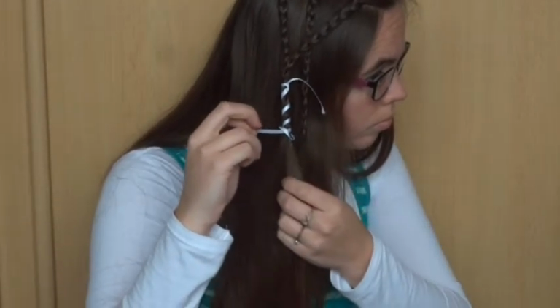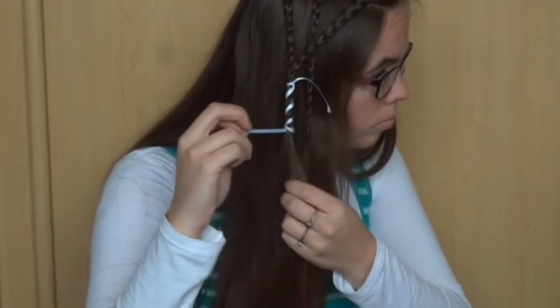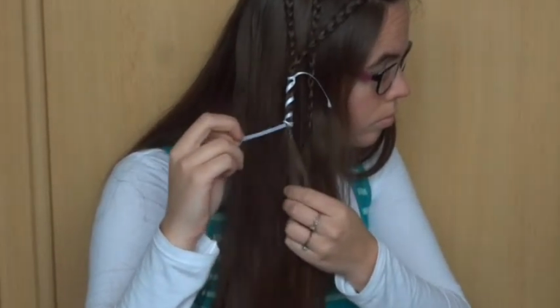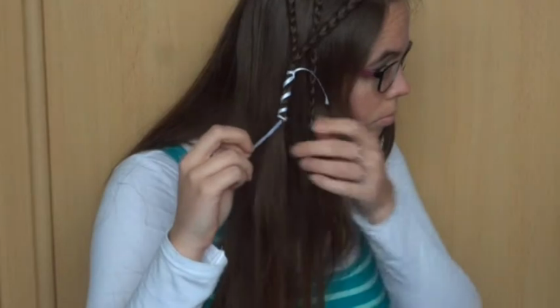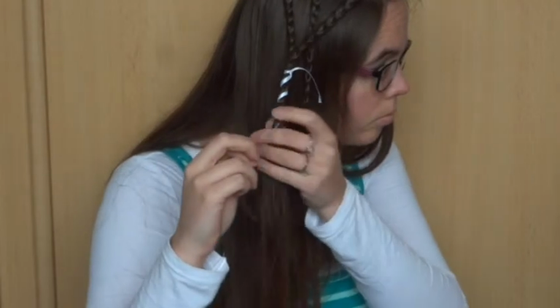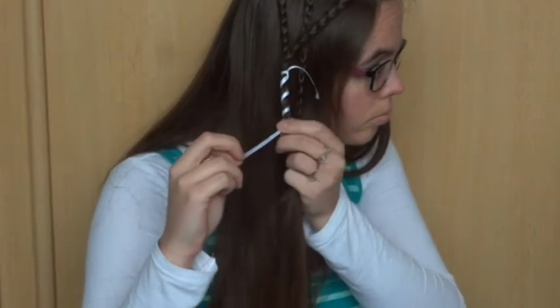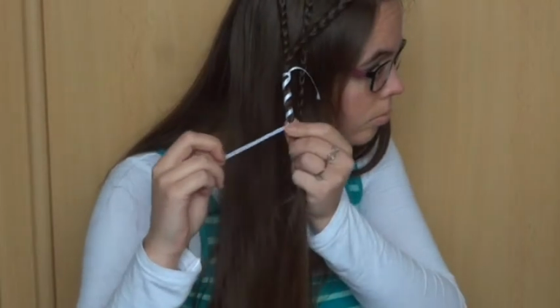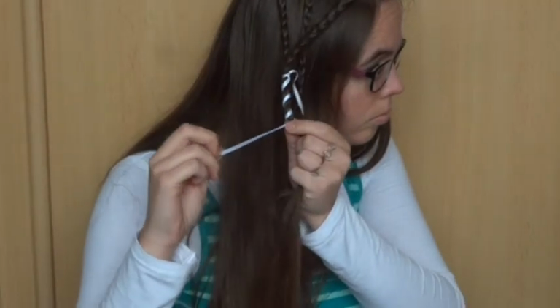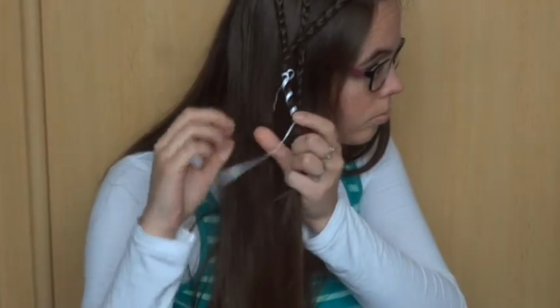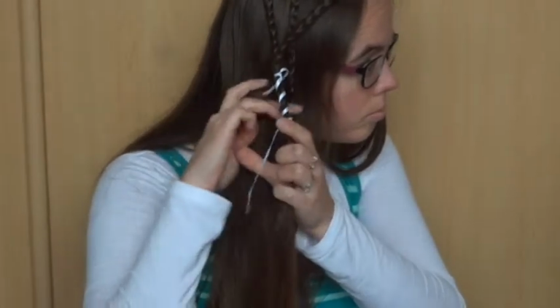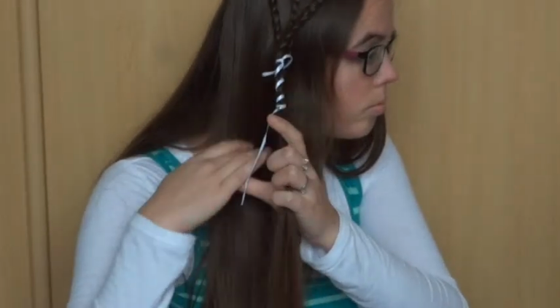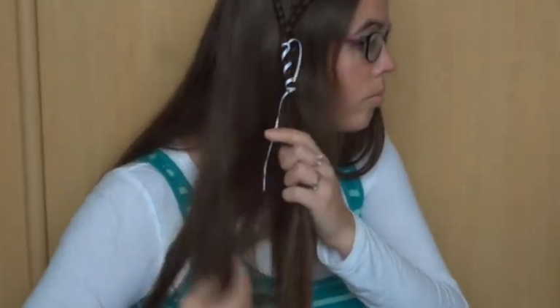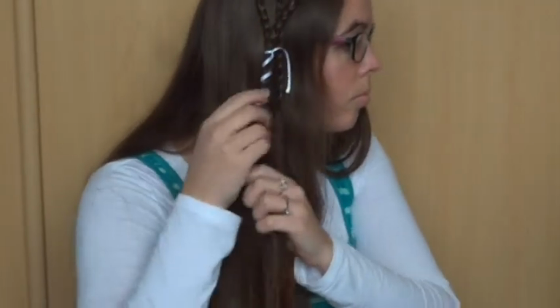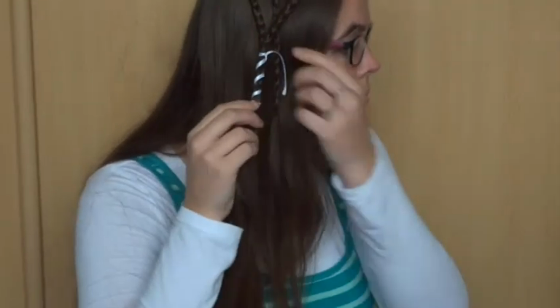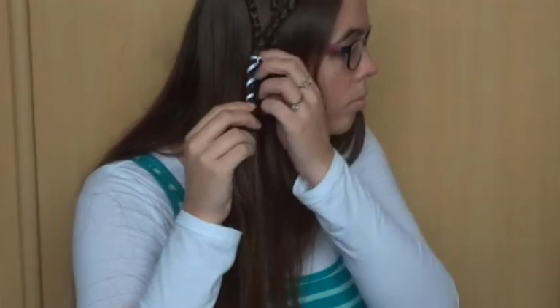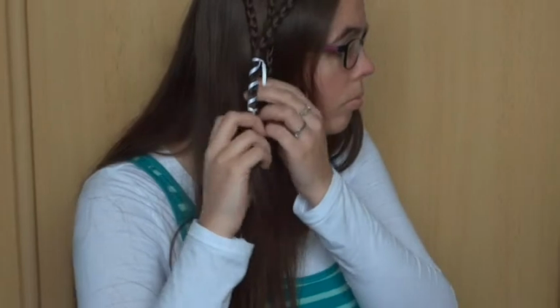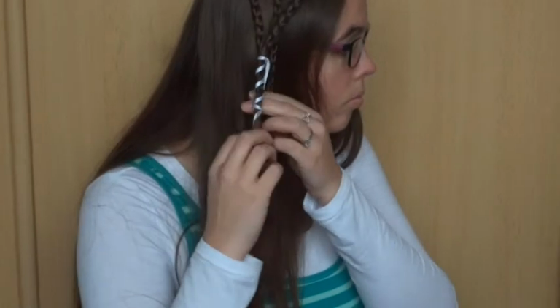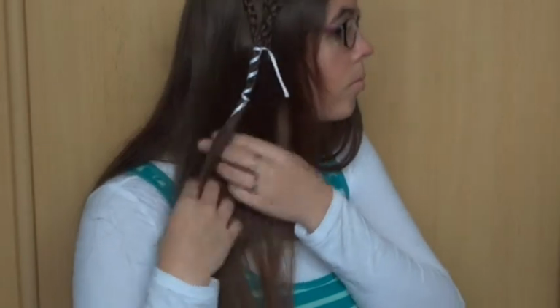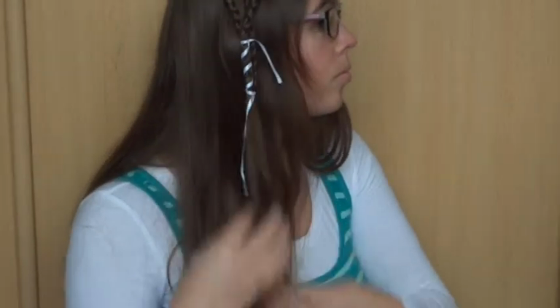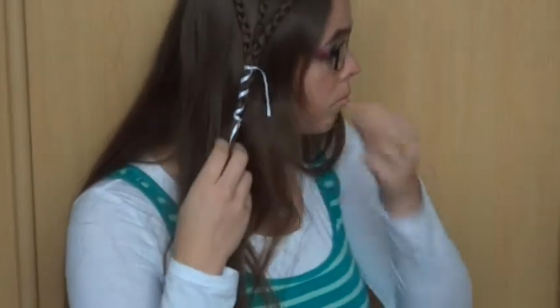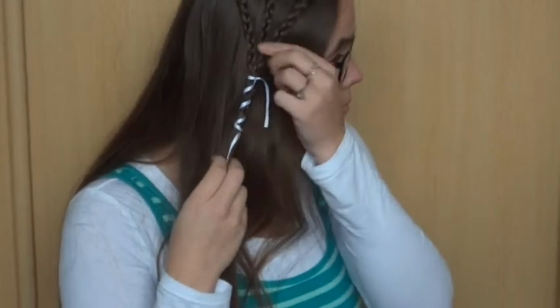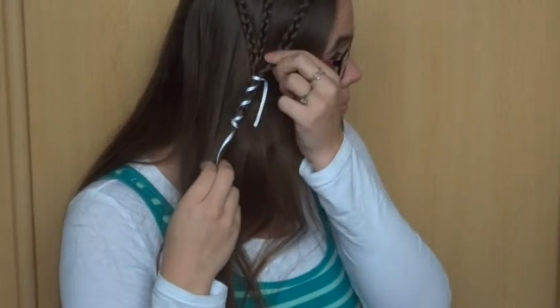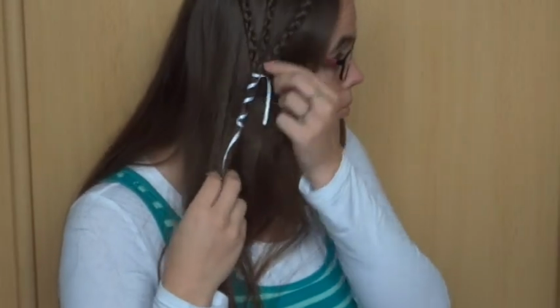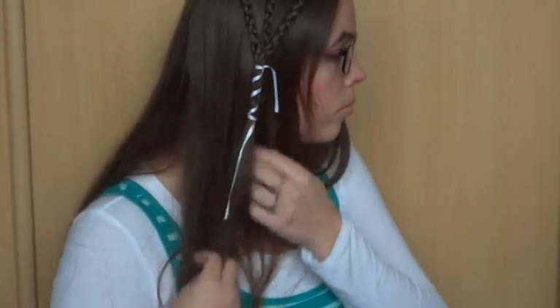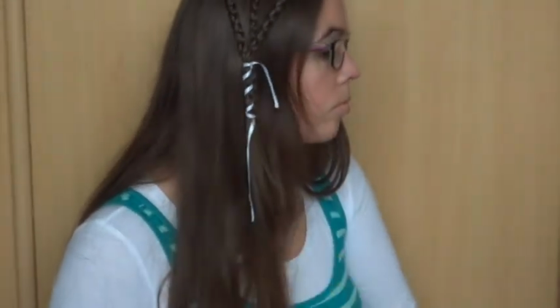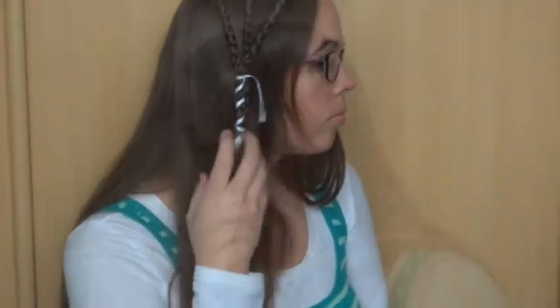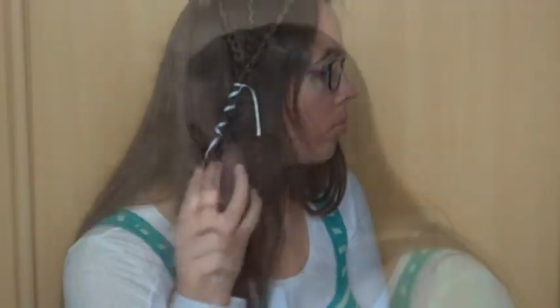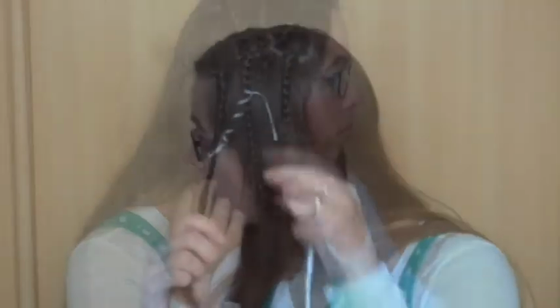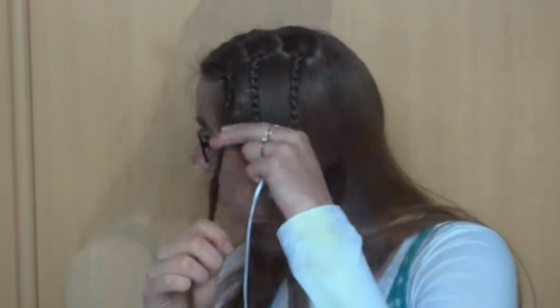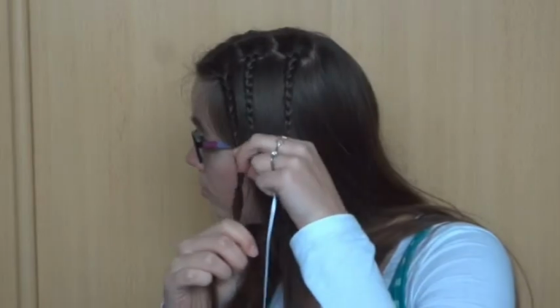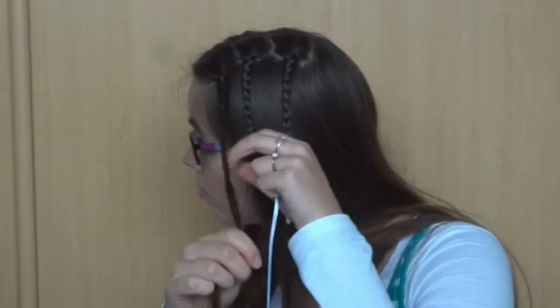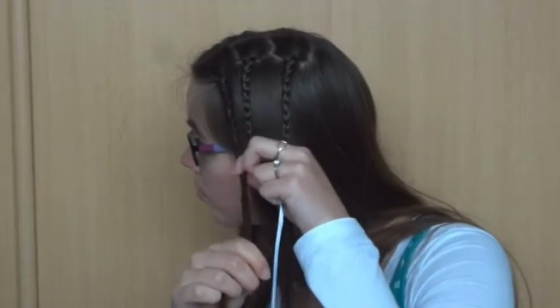You can leave the ends of the ribbon like this, but if you don't like it, you can cut them off or turn them into a small bow. I'm choosing to leave them like this. Now do the same thing on the other side of the part.